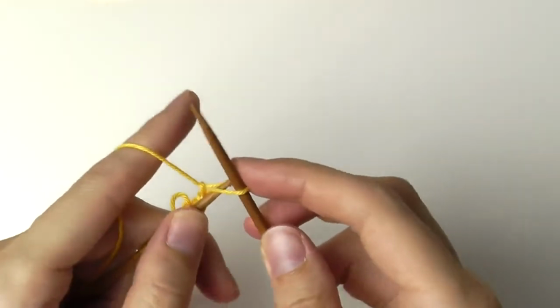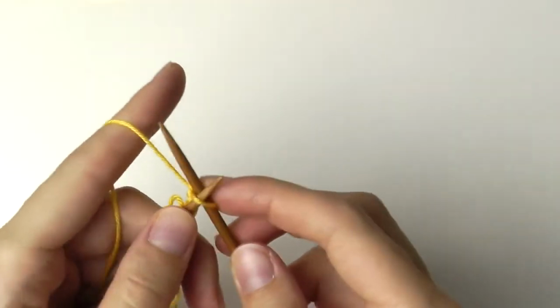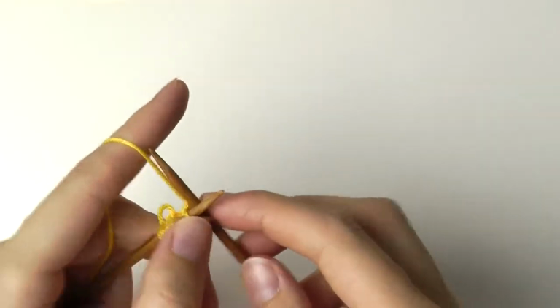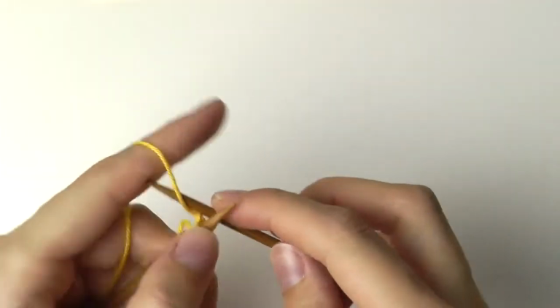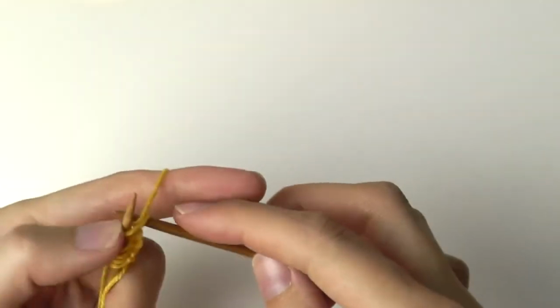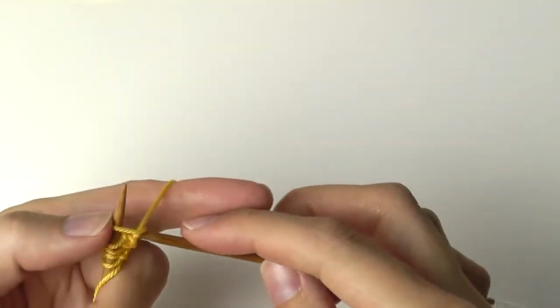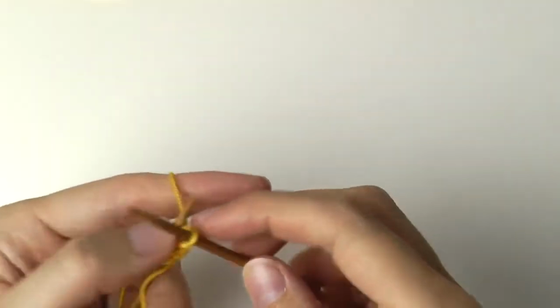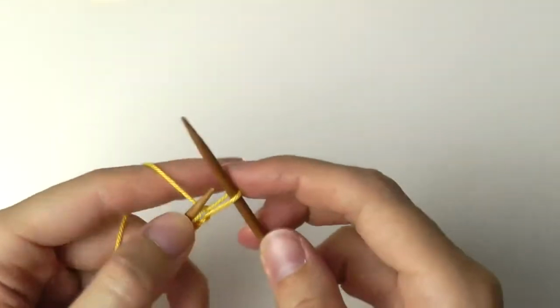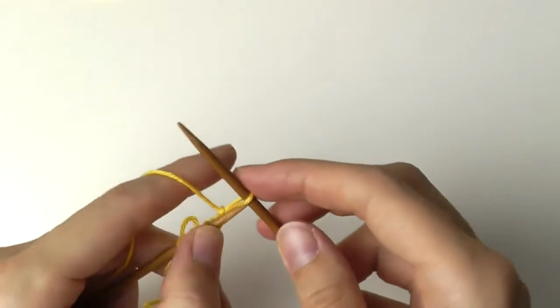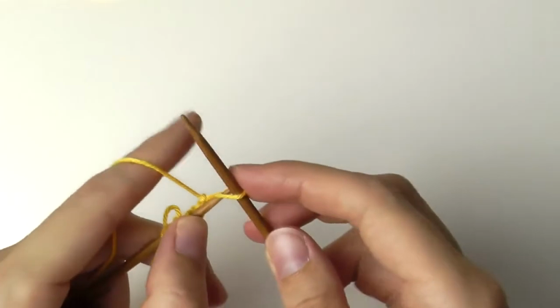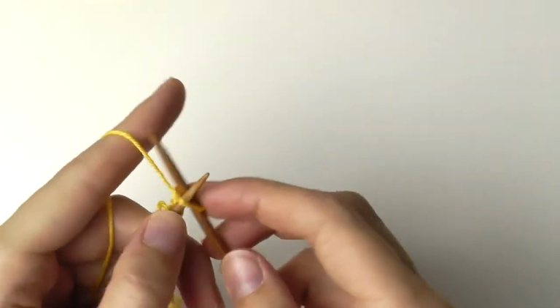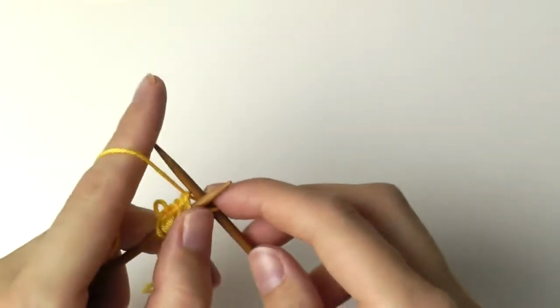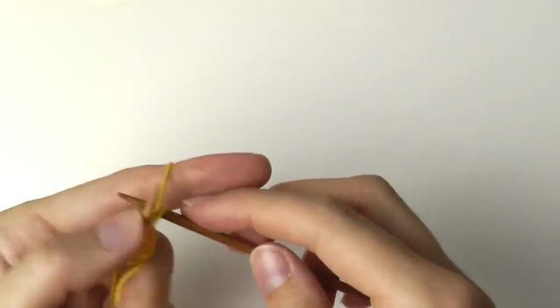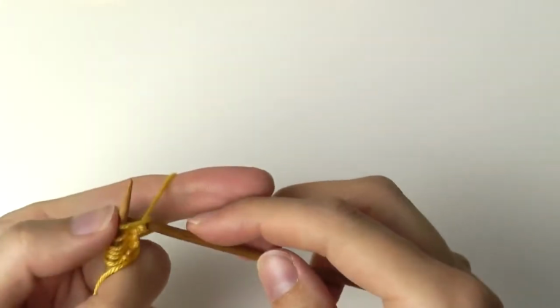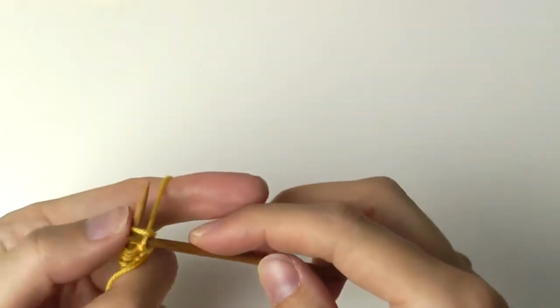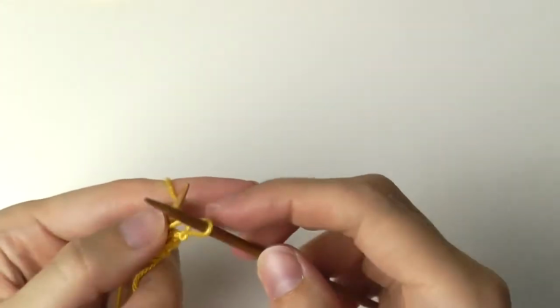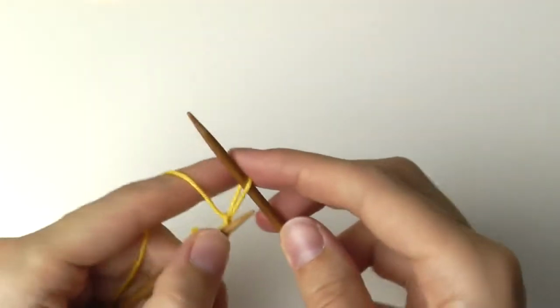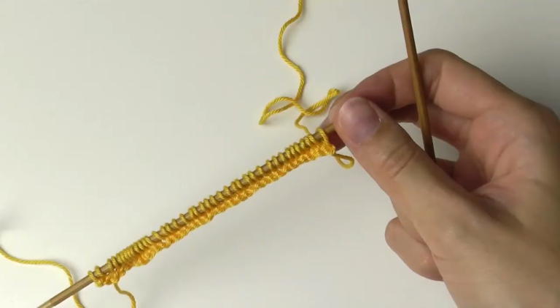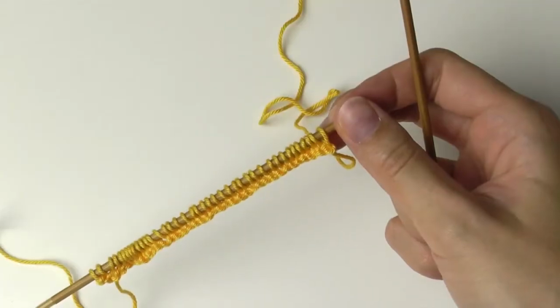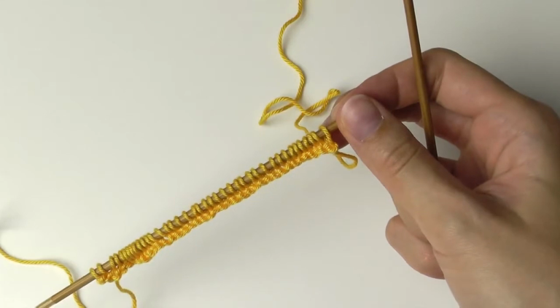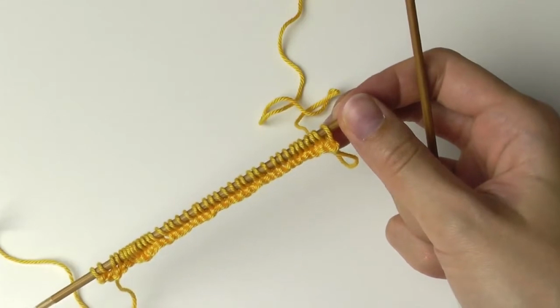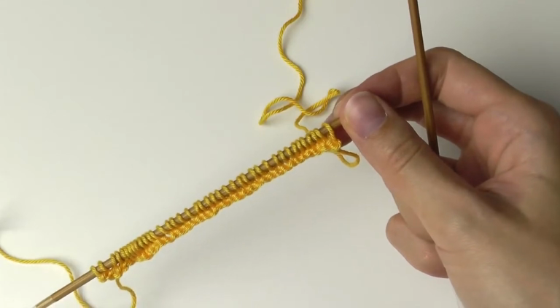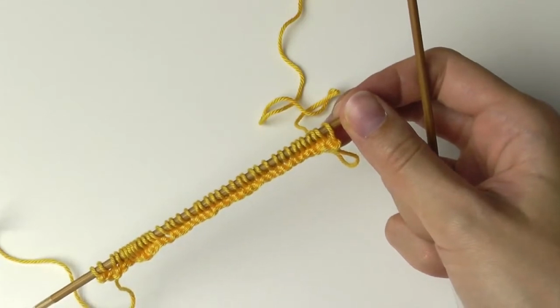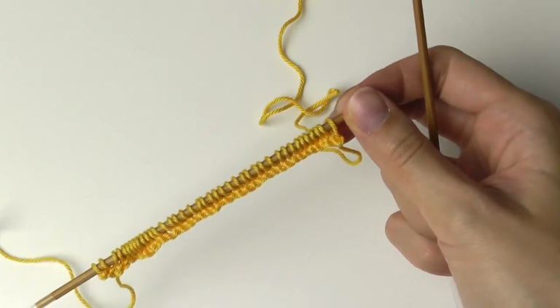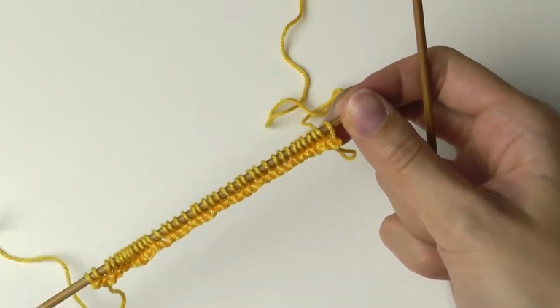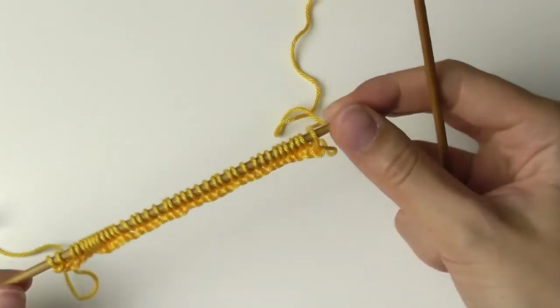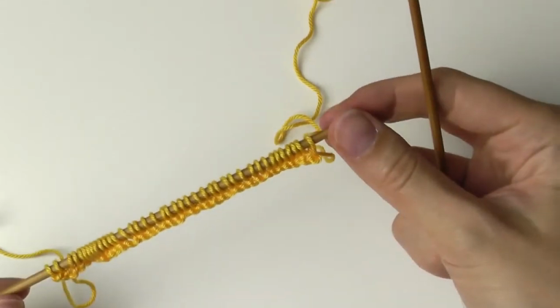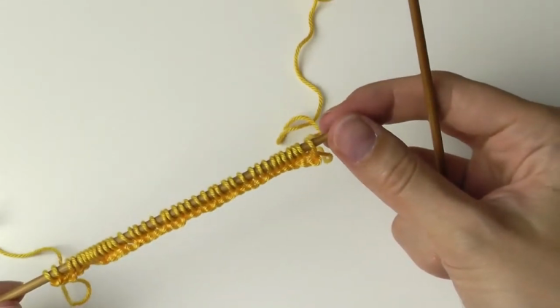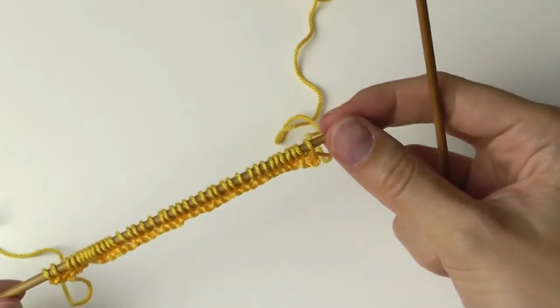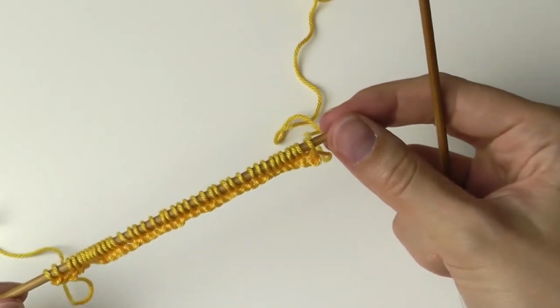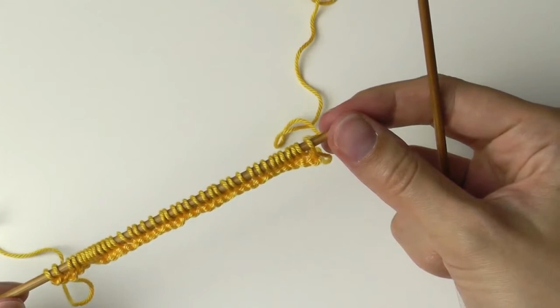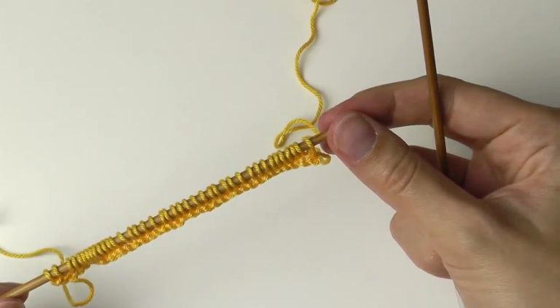The more stitches you have, the bigger your washcloth will be. These are 40 stitches and now we will start with the ribbing stitch.